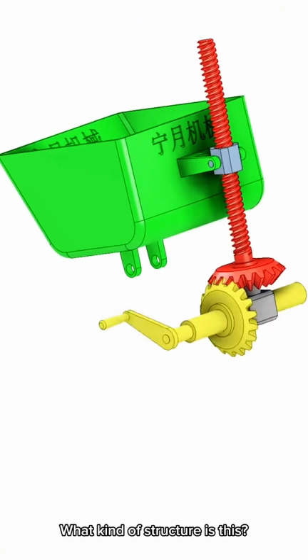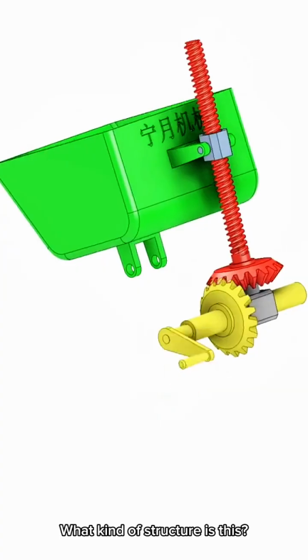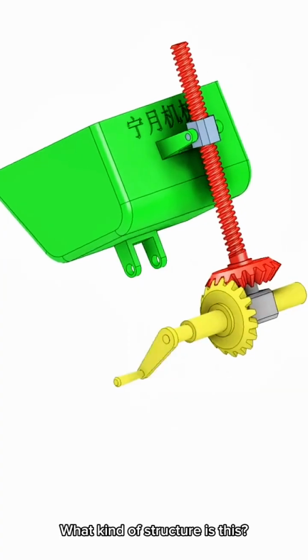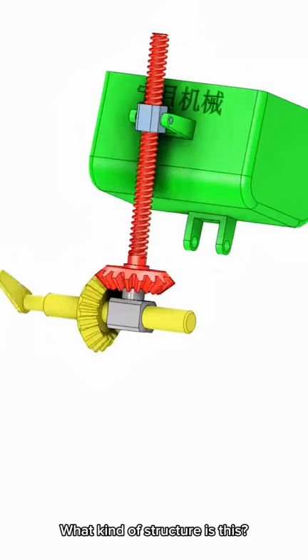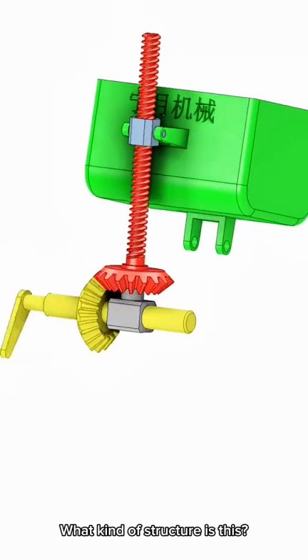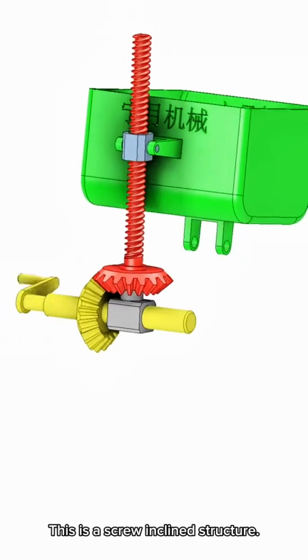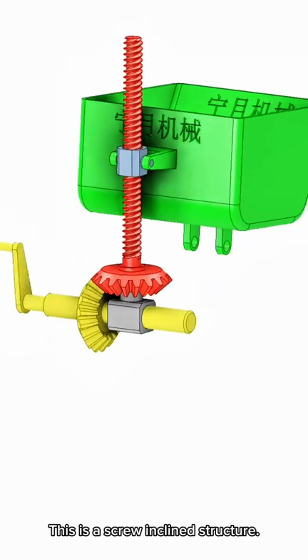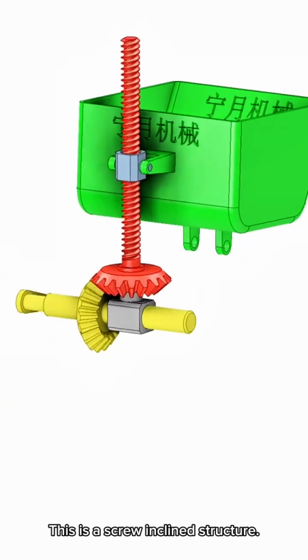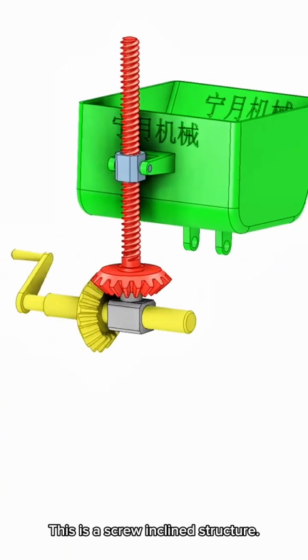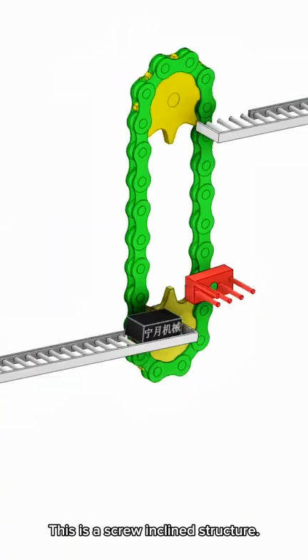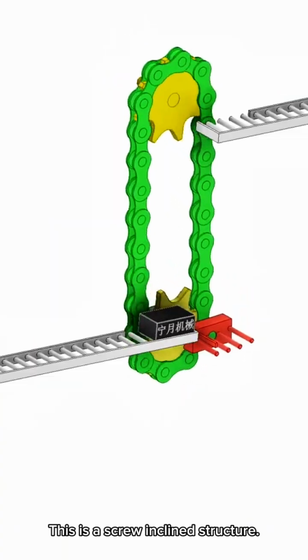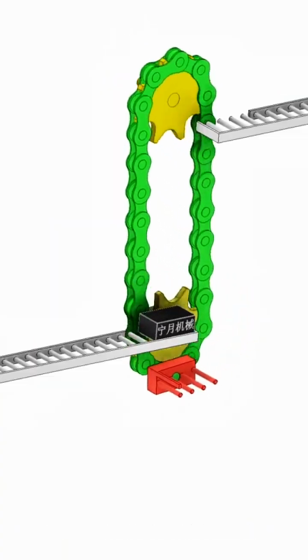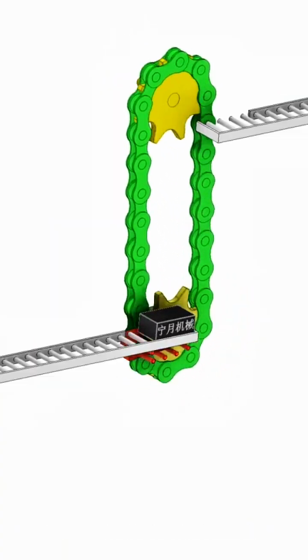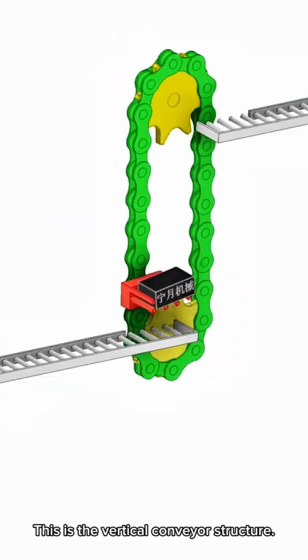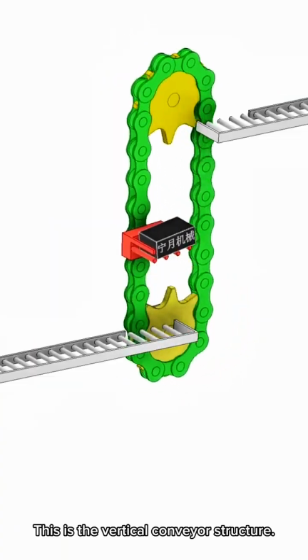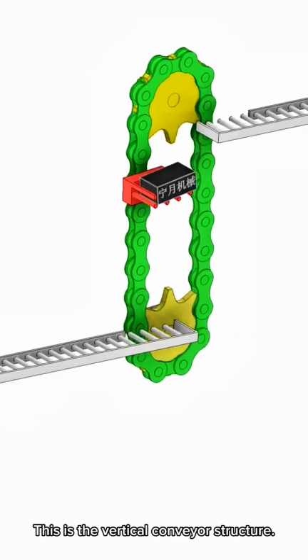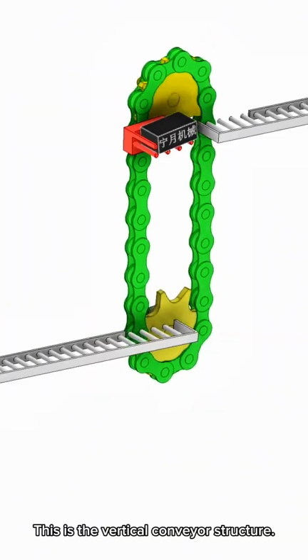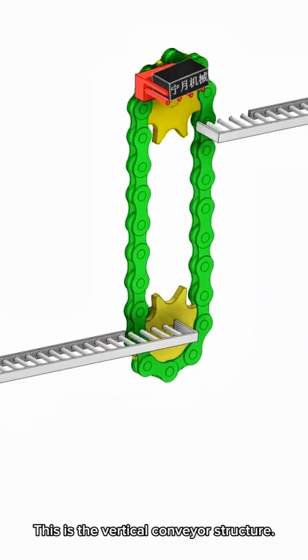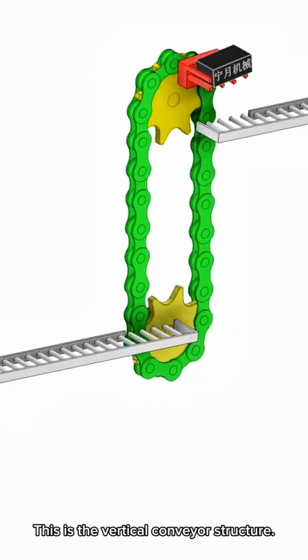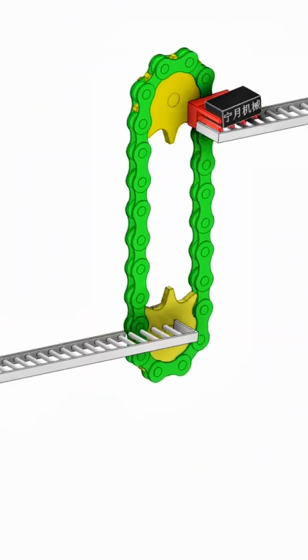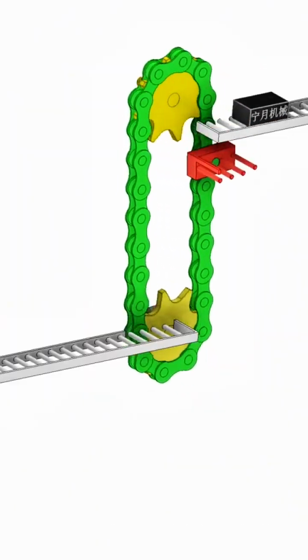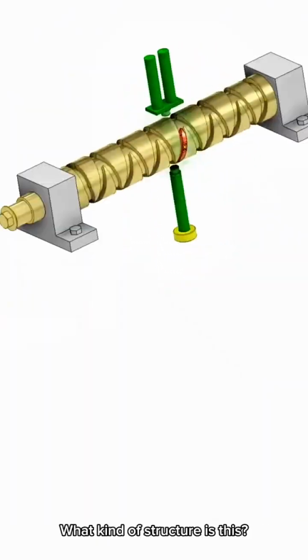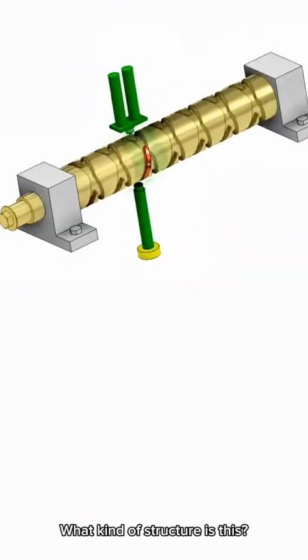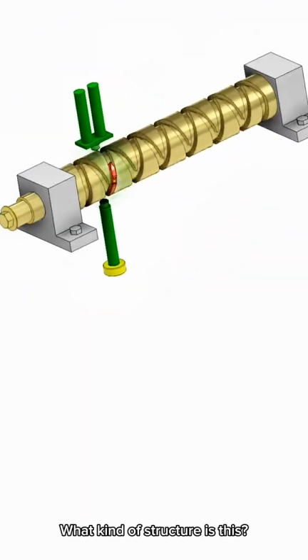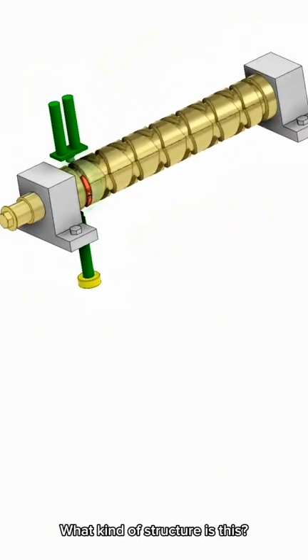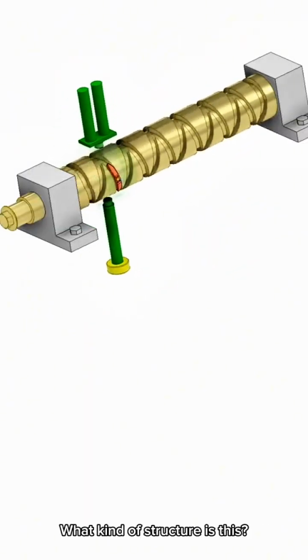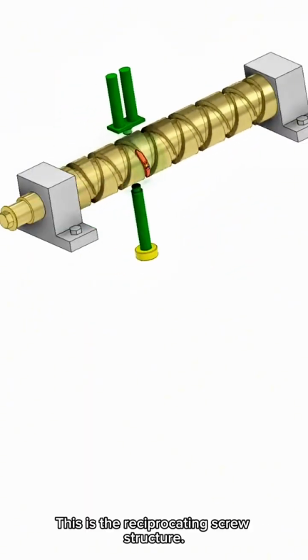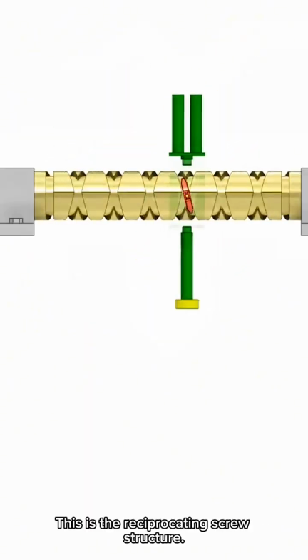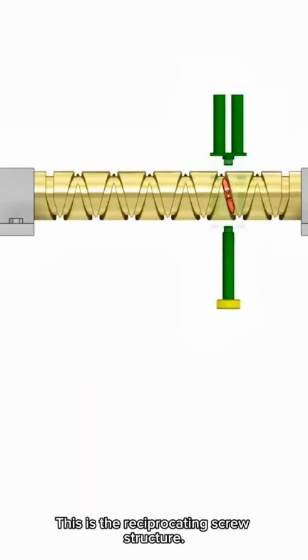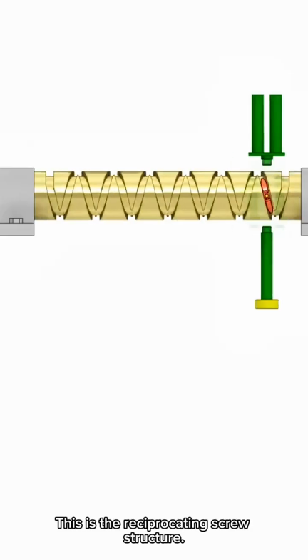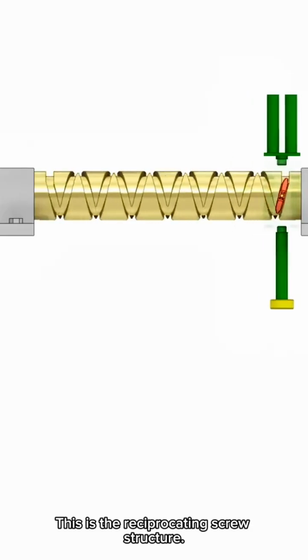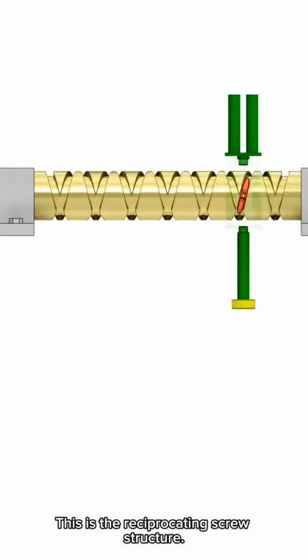What kind of structure is this? This is a screw inclined structure. This is the vertical conveyor structure. What kind of structure is this? This is the reciprocating screw structure.